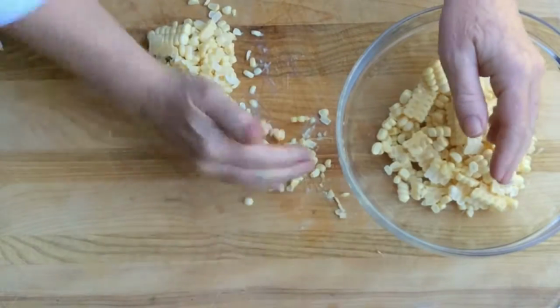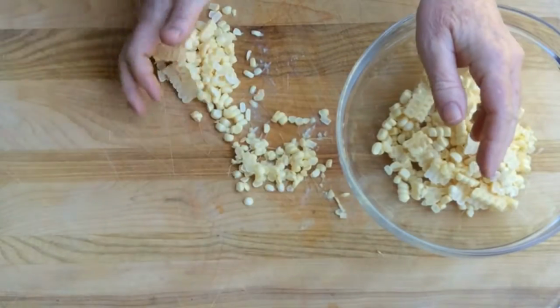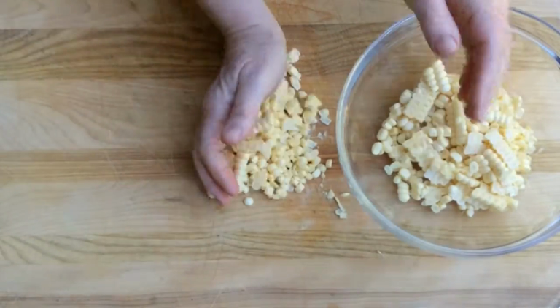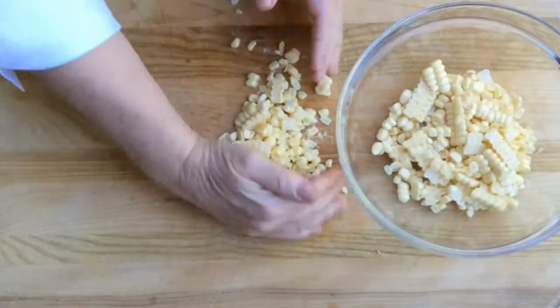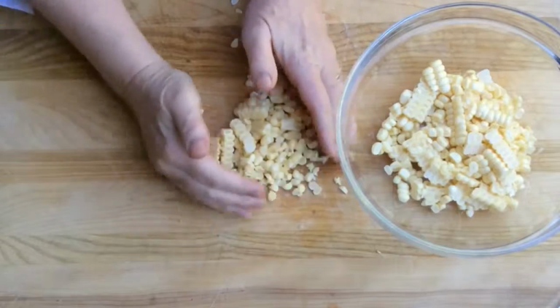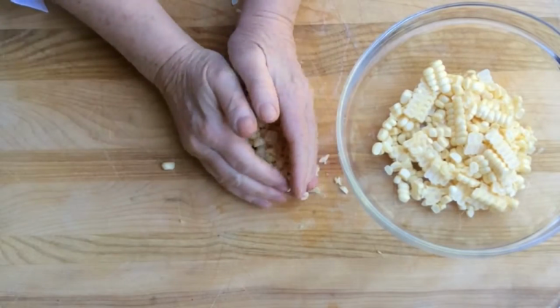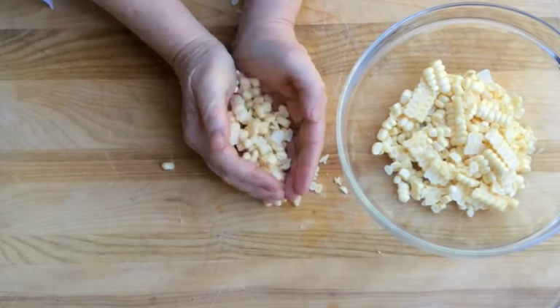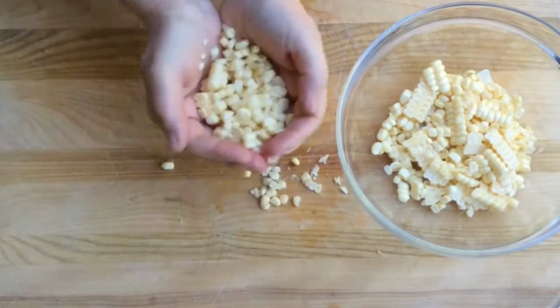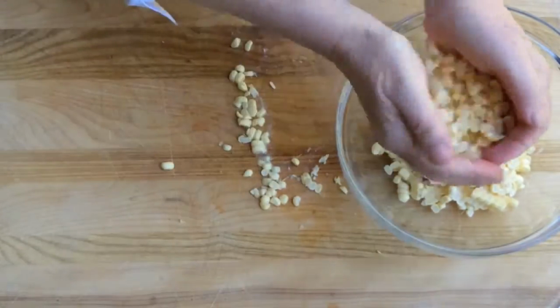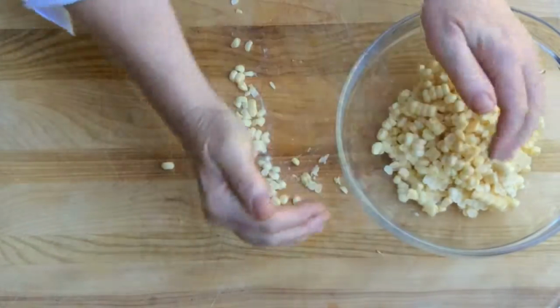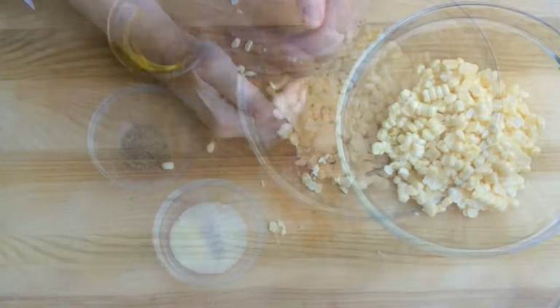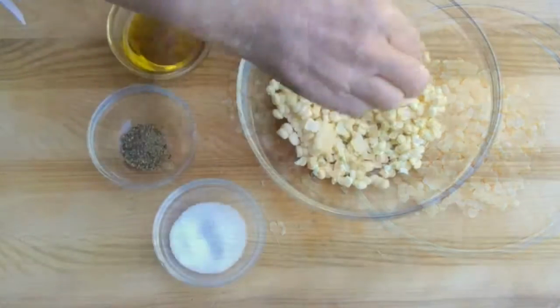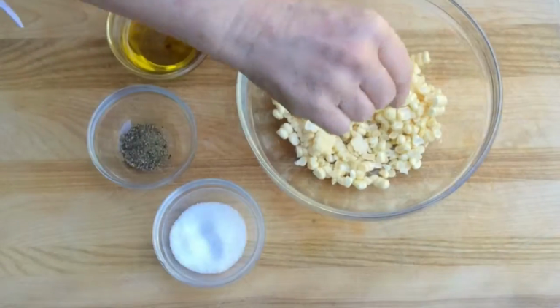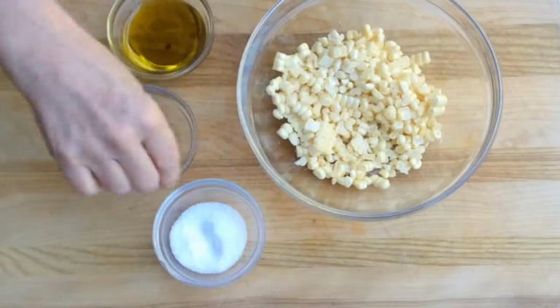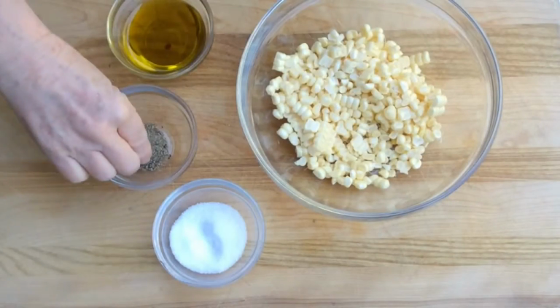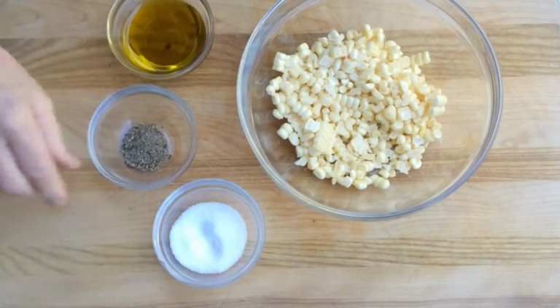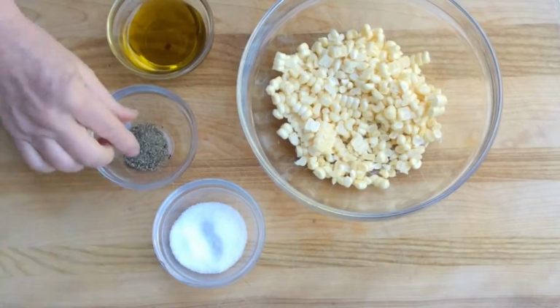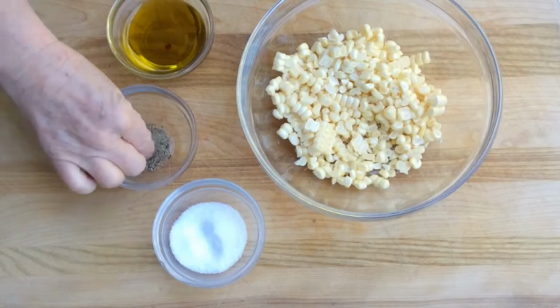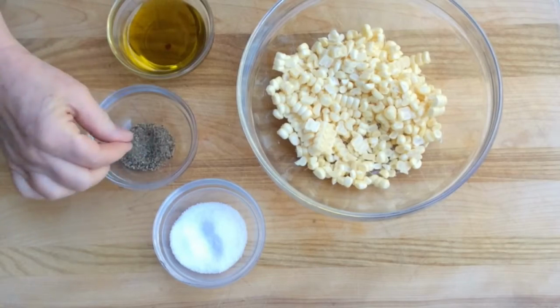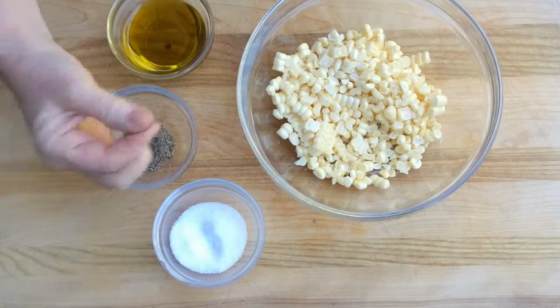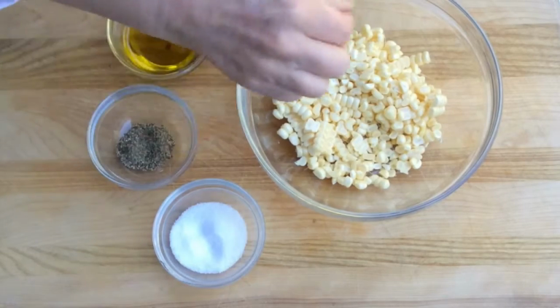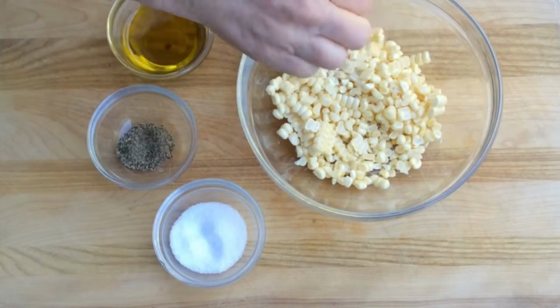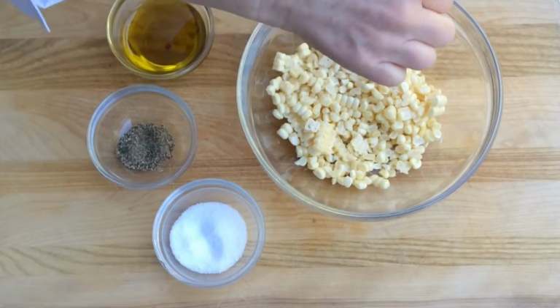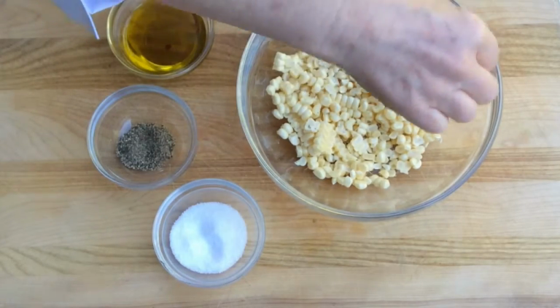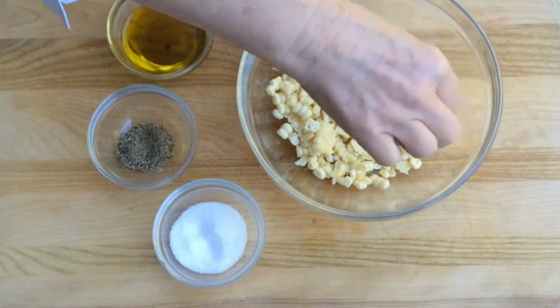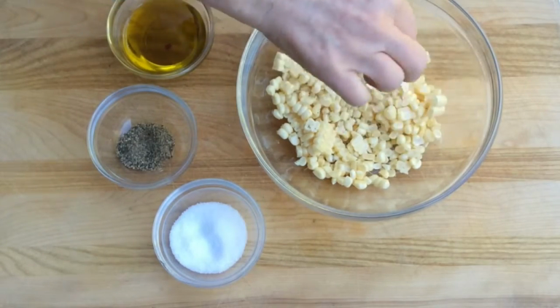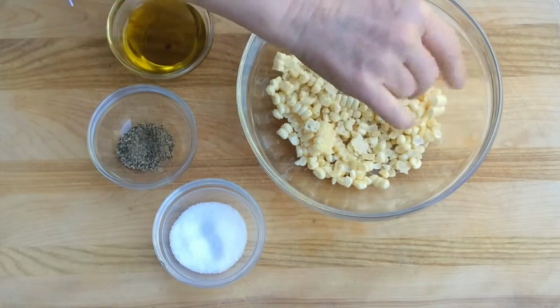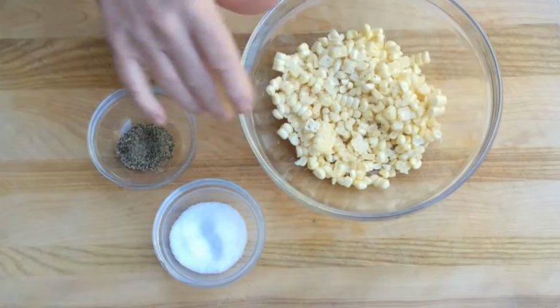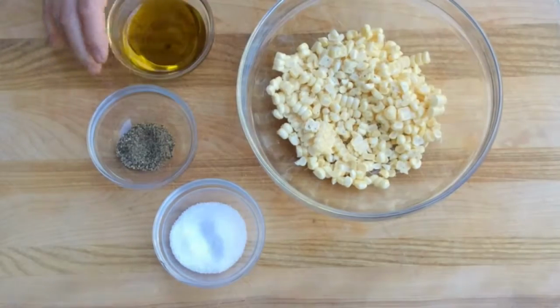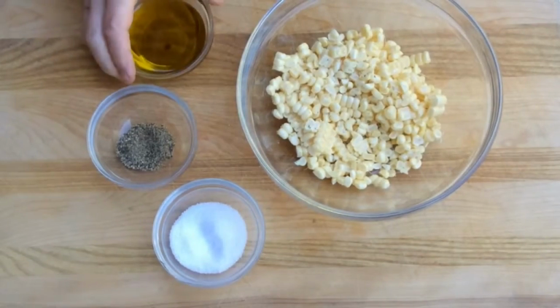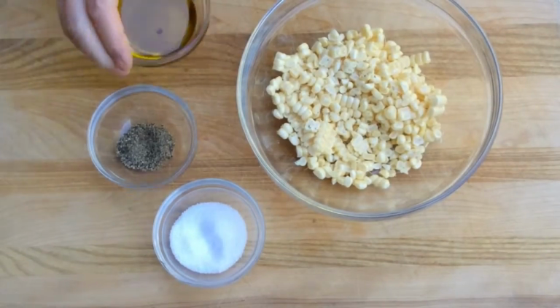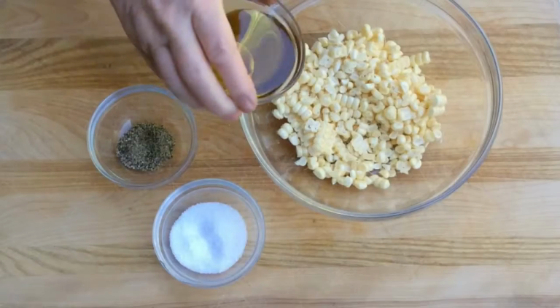Today I'm just working with two ears of corn, but most grill baskets can hold about four ears. Before I put it on there, a little salt, a little pepper, maybe some other spices. I like to keep it simple so it can go in more dishes.